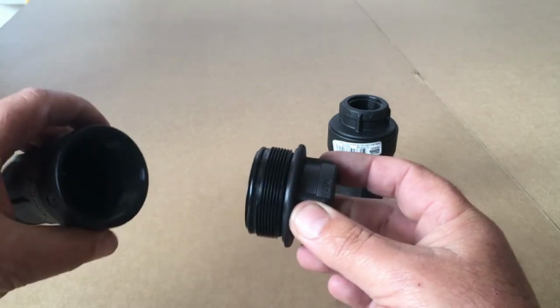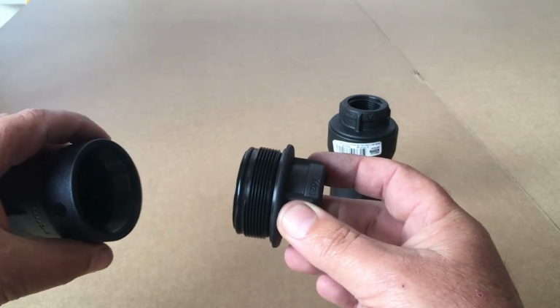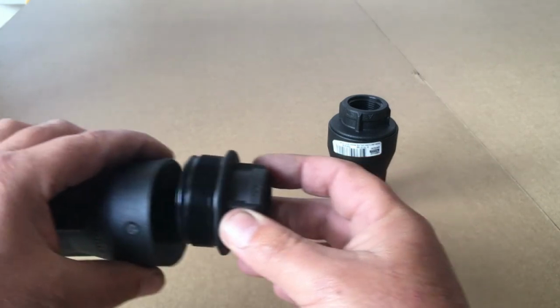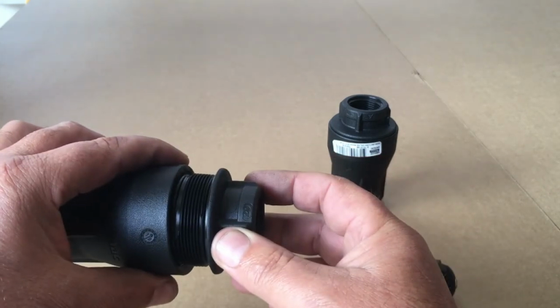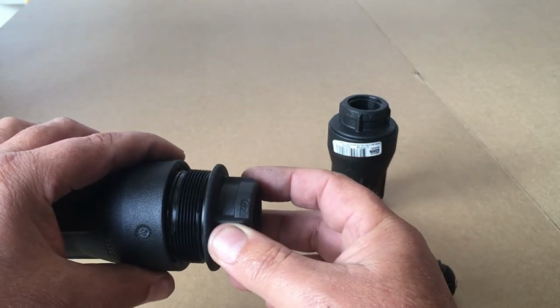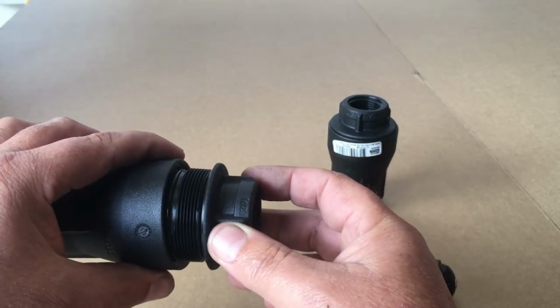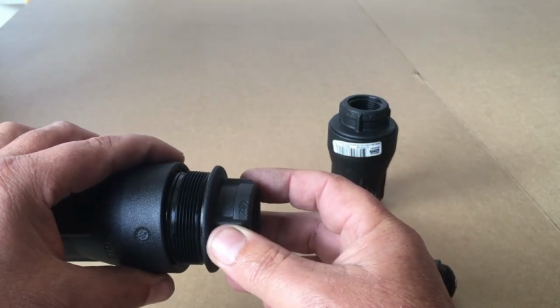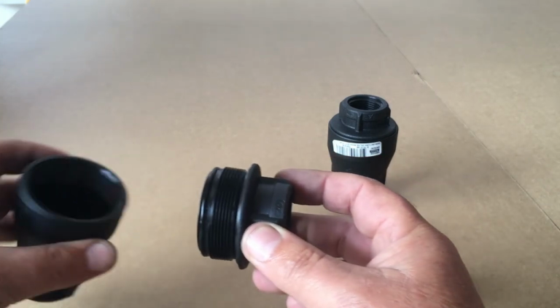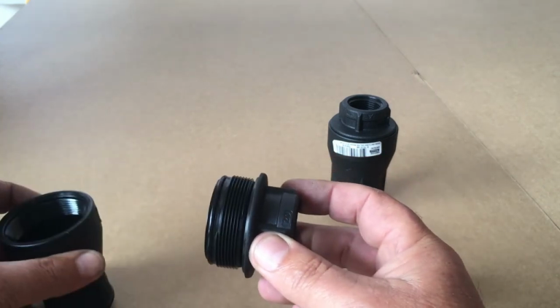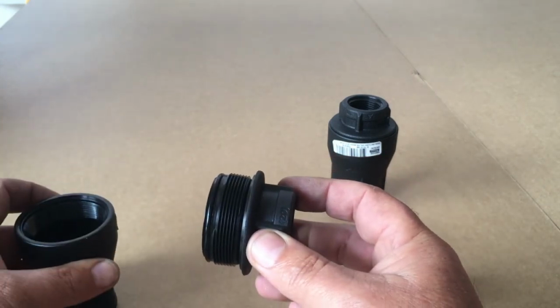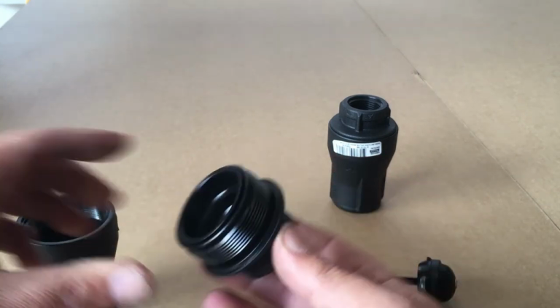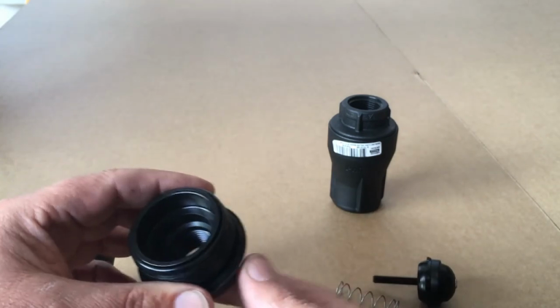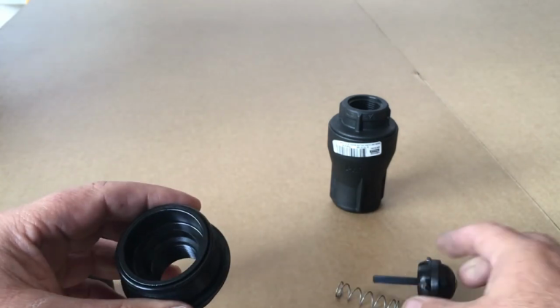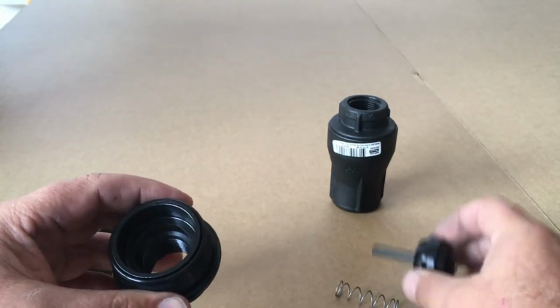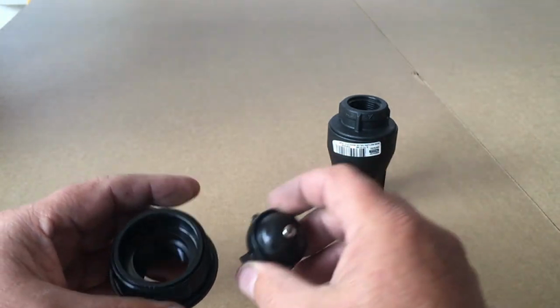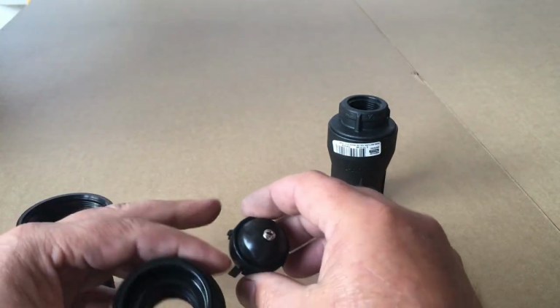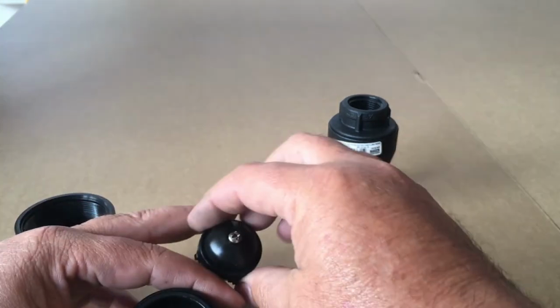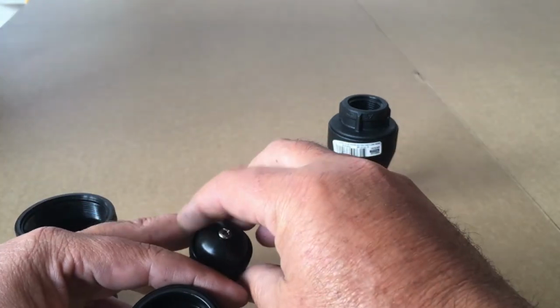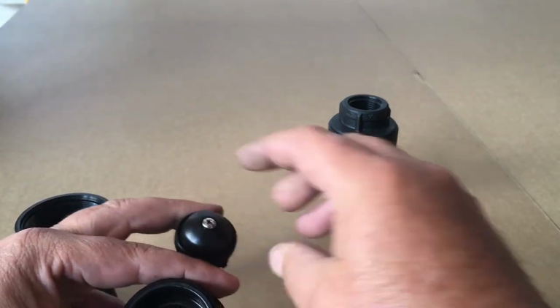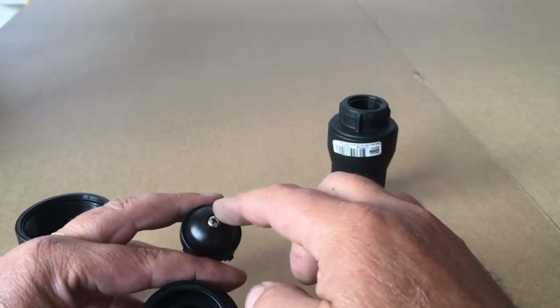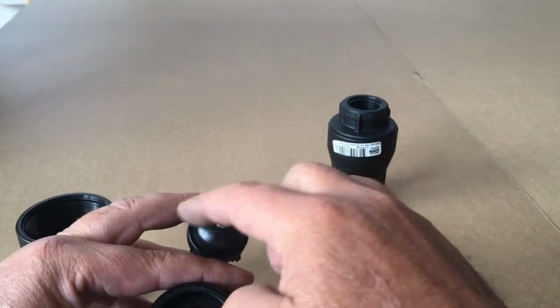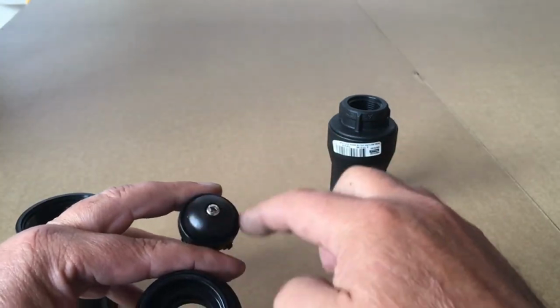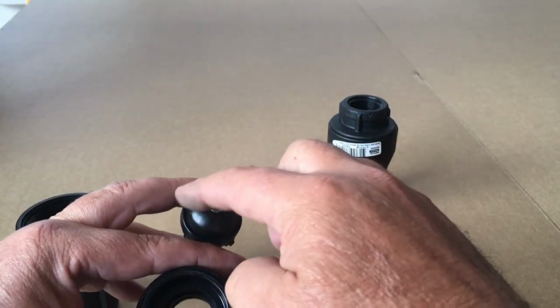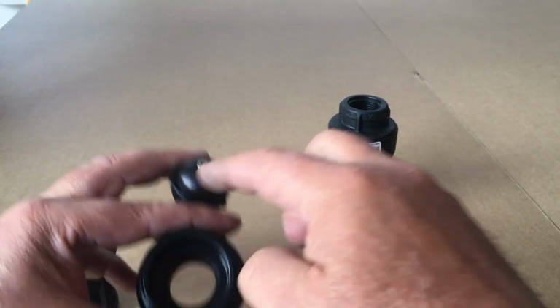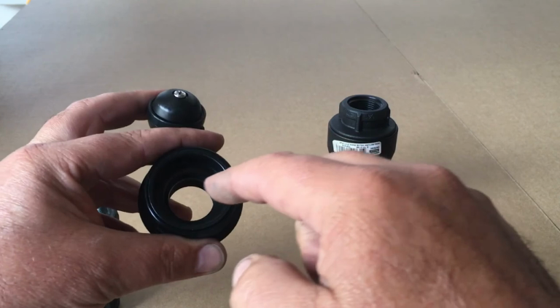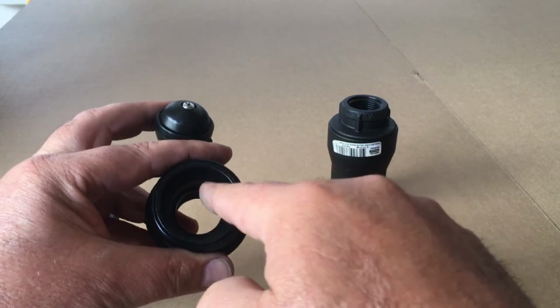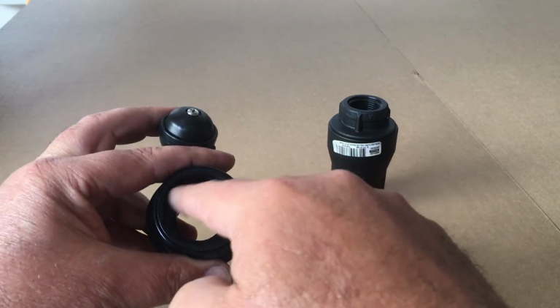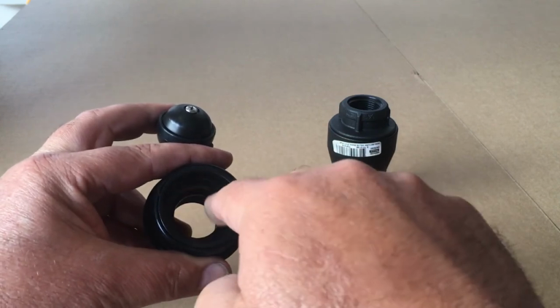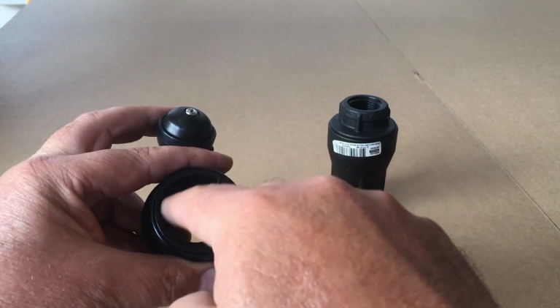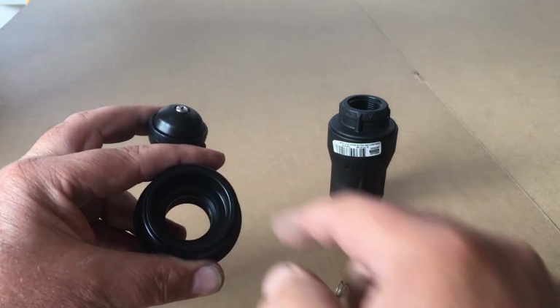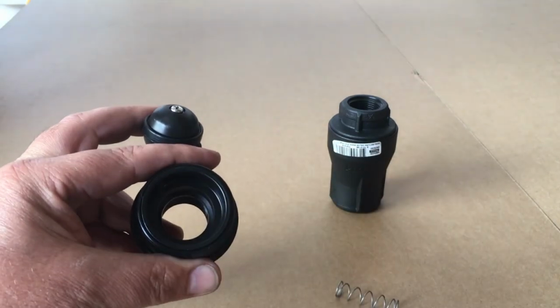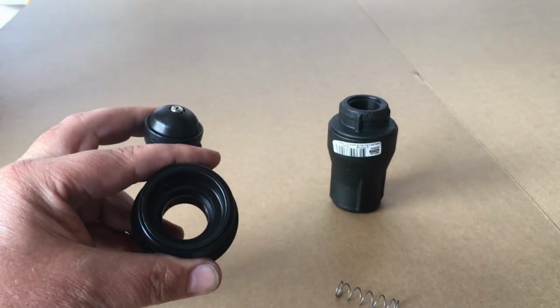The o-ring gets seated here; it is important that it goes back in its correct position. Before putting the valve back together, clean these surfaces, clean this surface on here, and the mating surface inside the end cap.